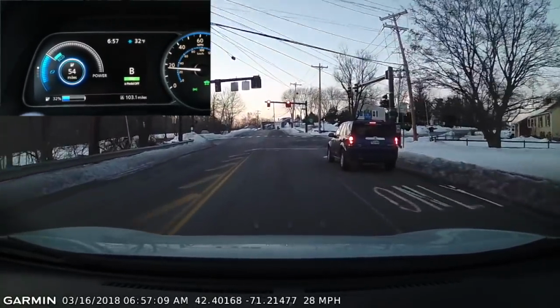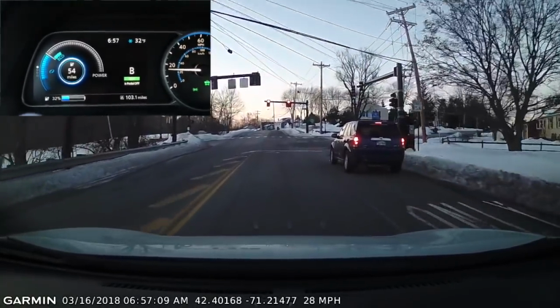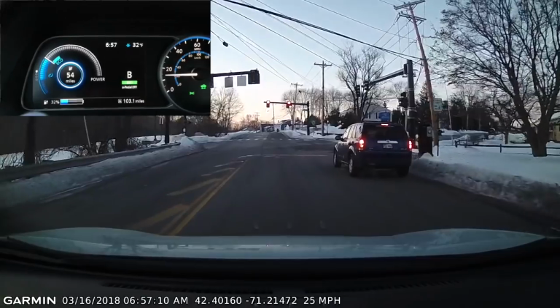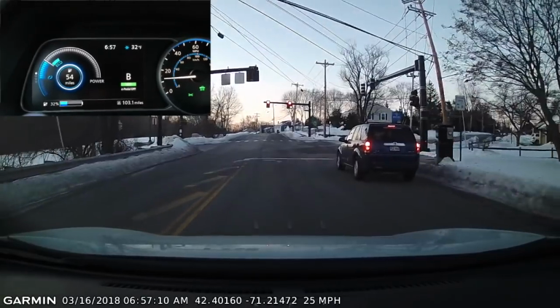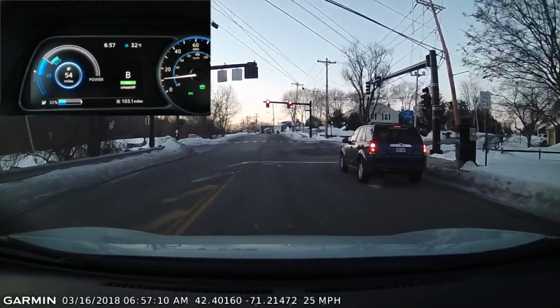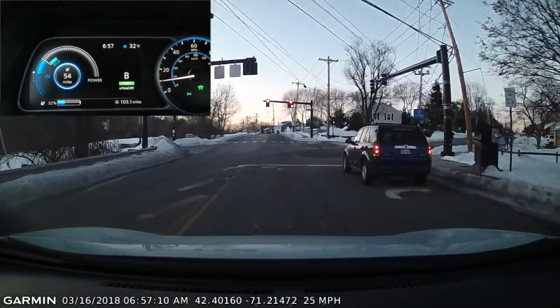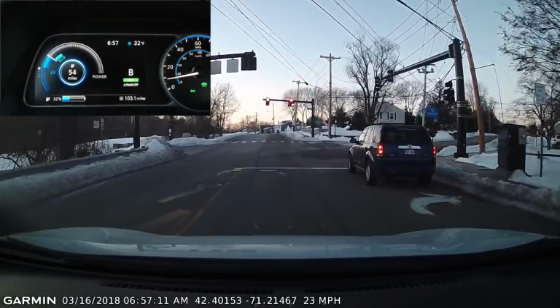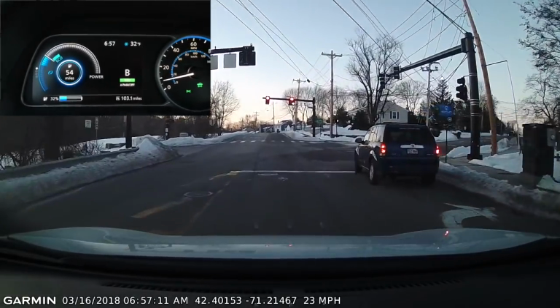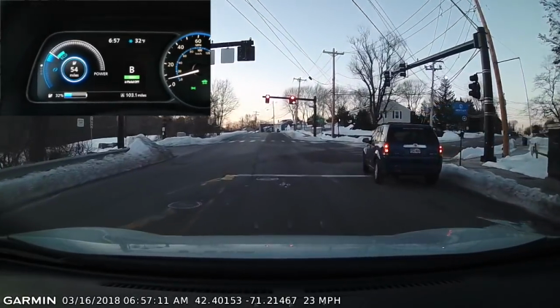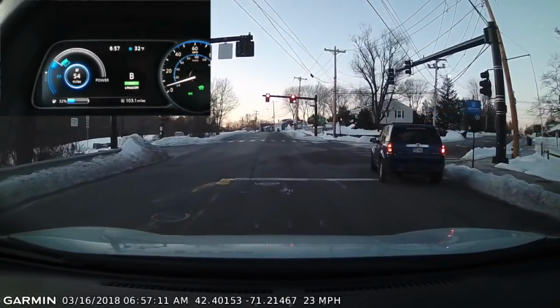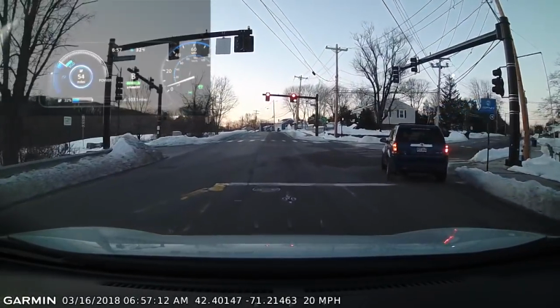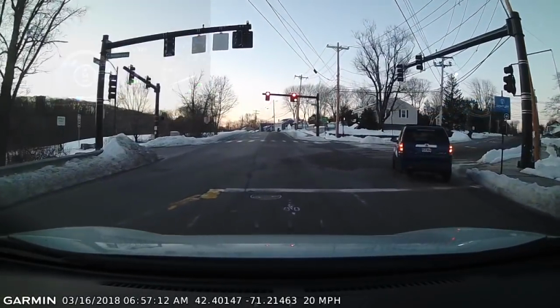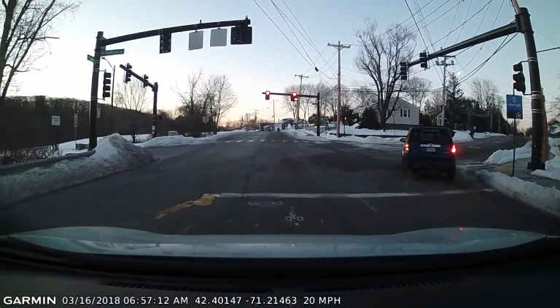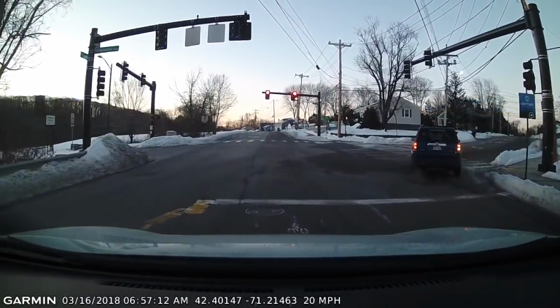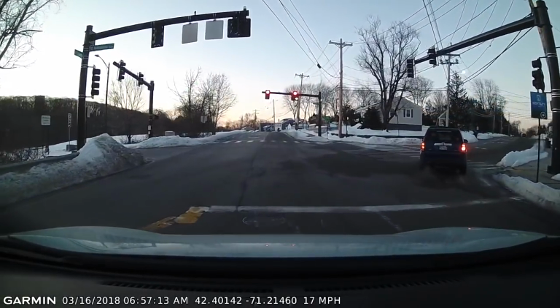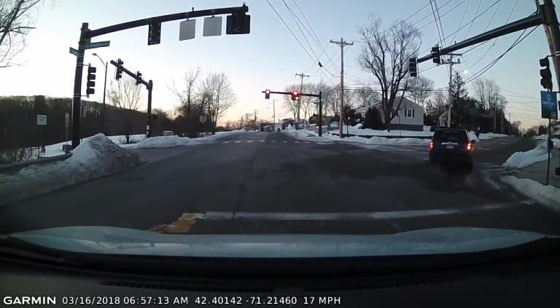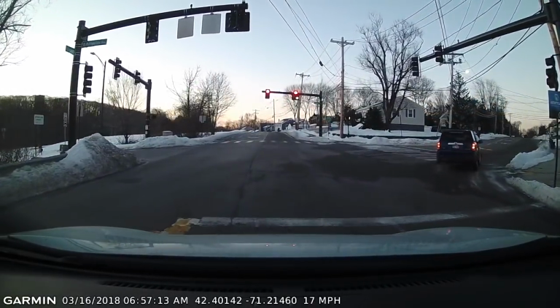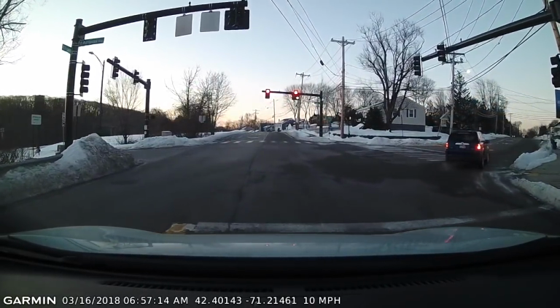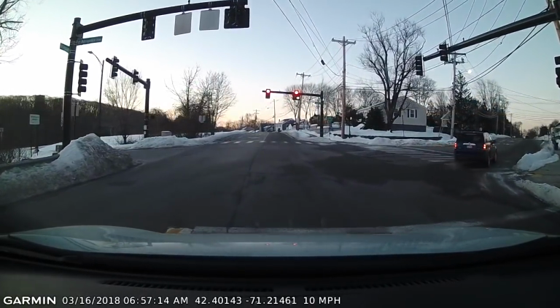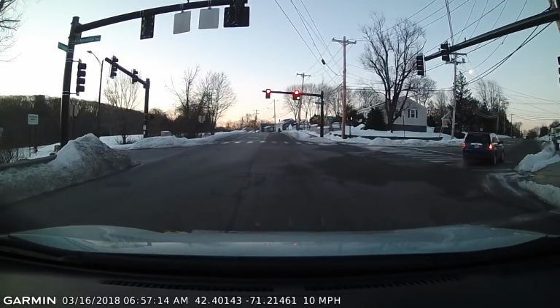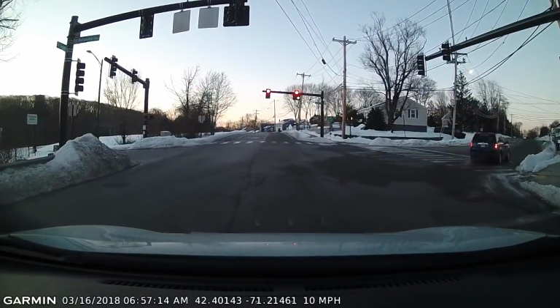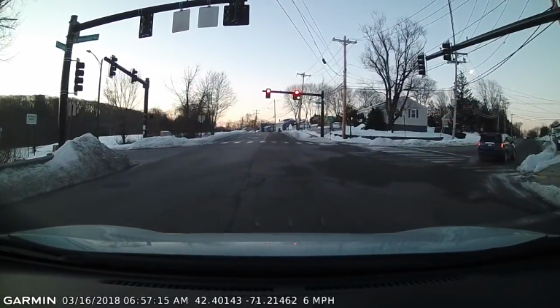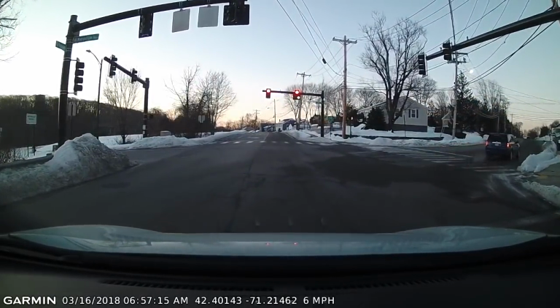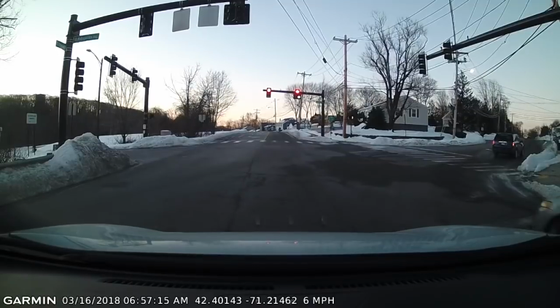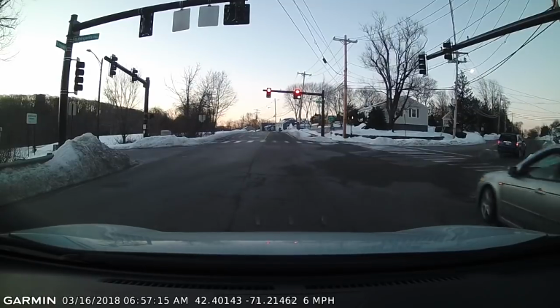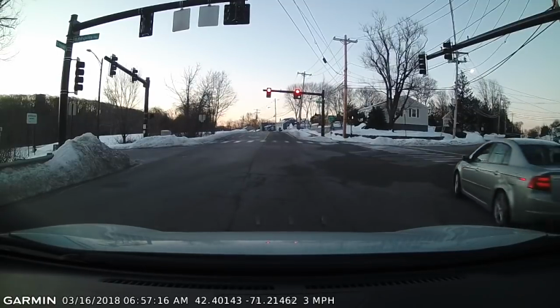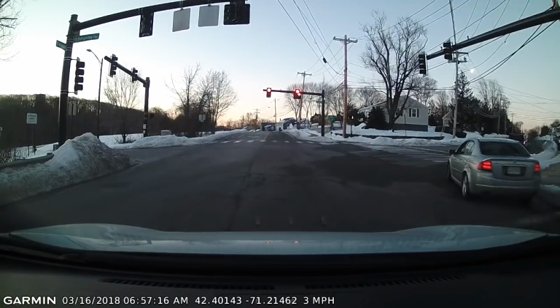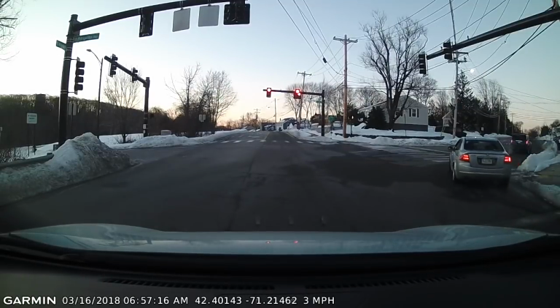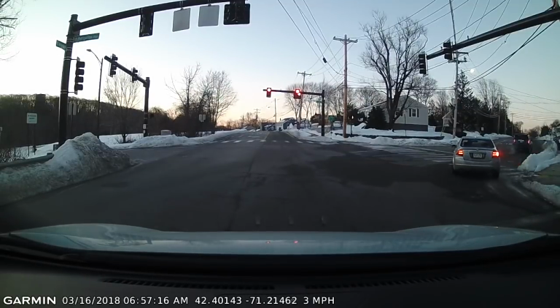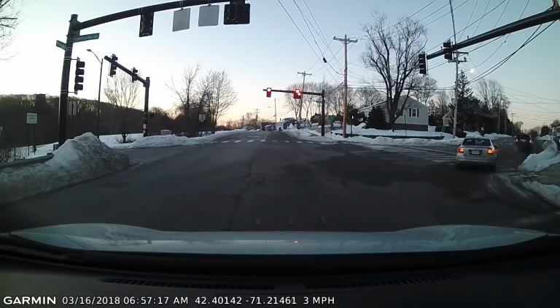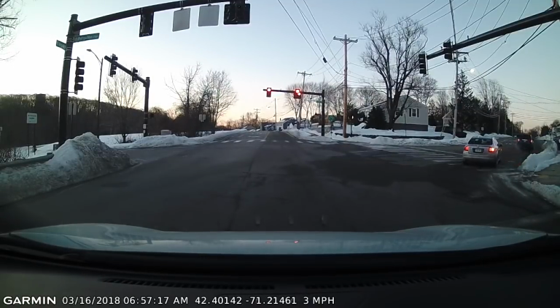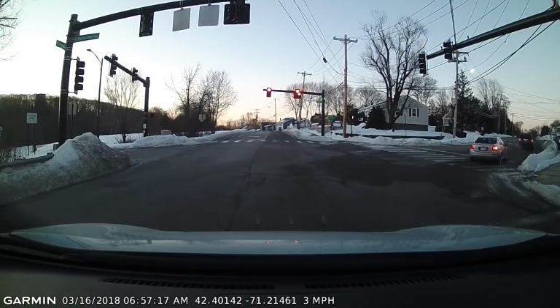I apologize for the shaky dashboard view. I was trying to hold my phone while I was doing this — it's not a good idea to do.